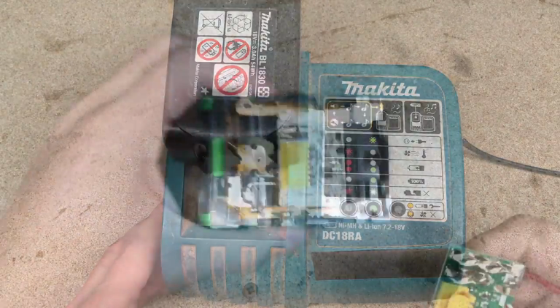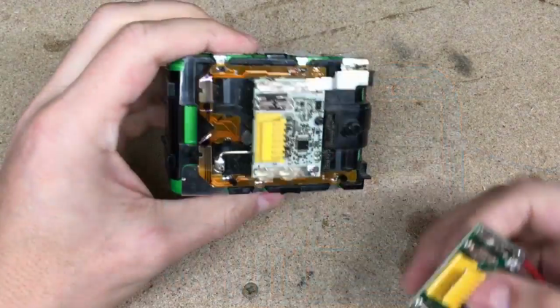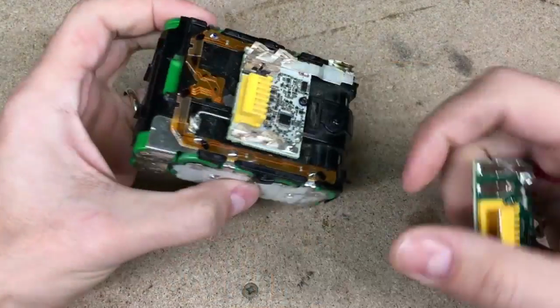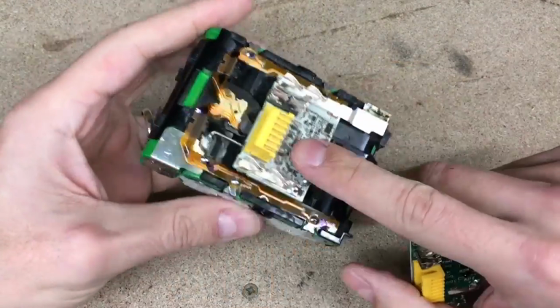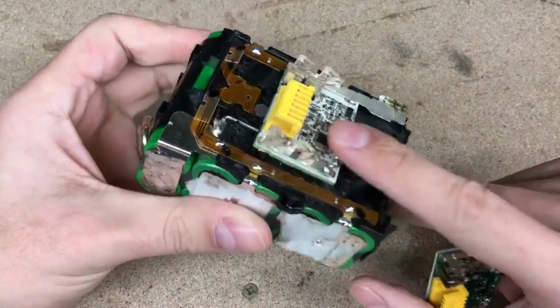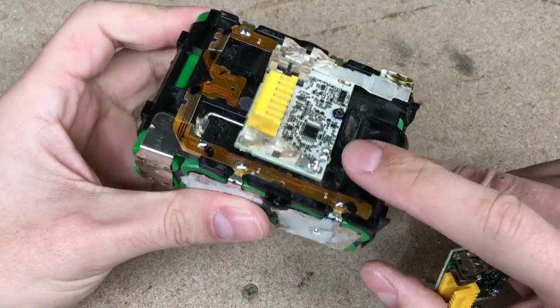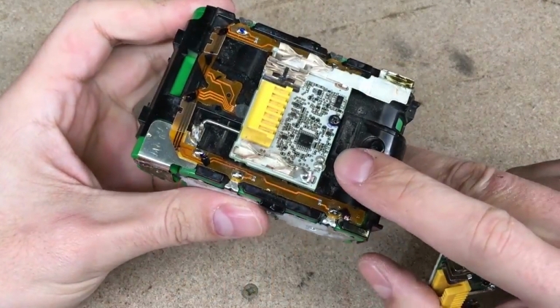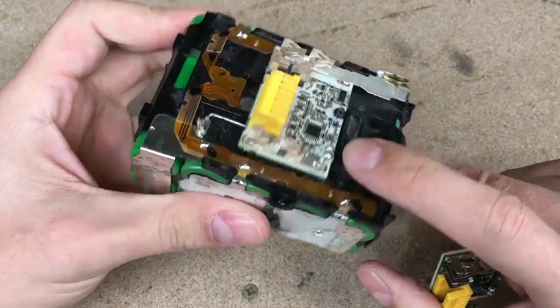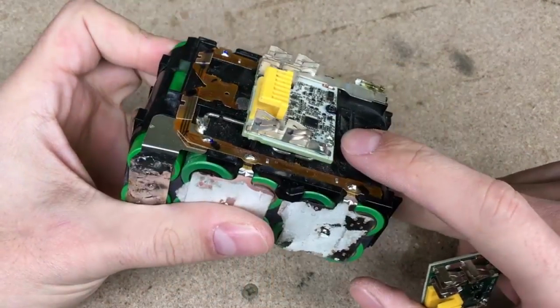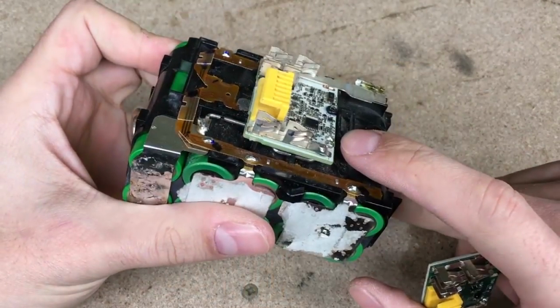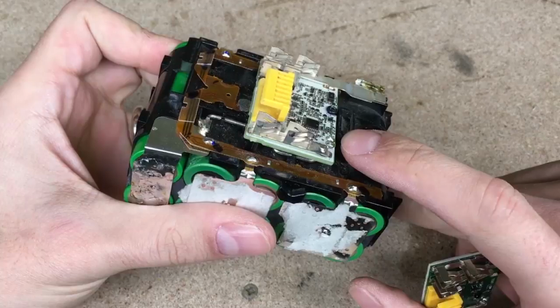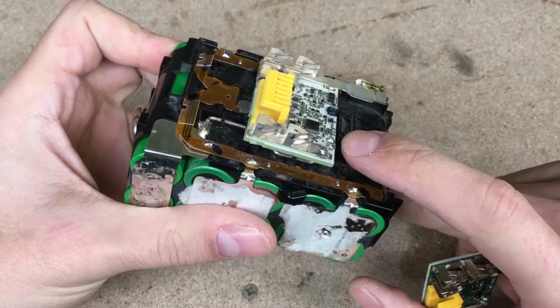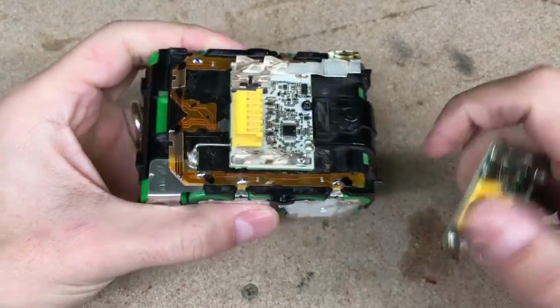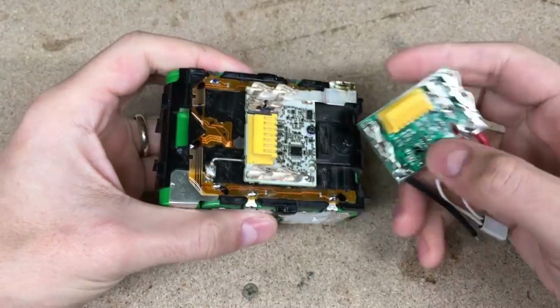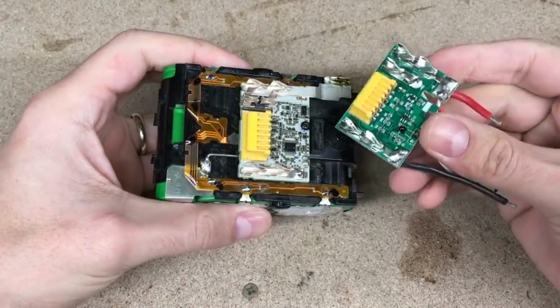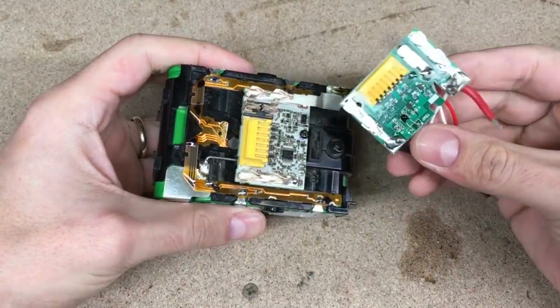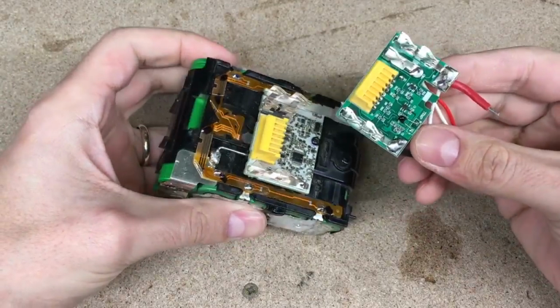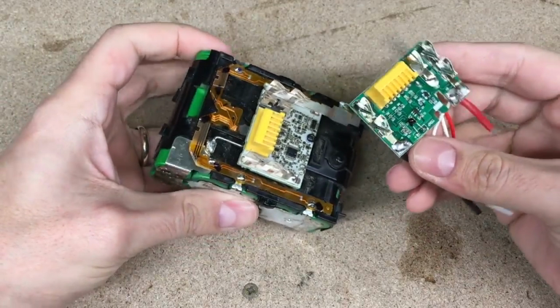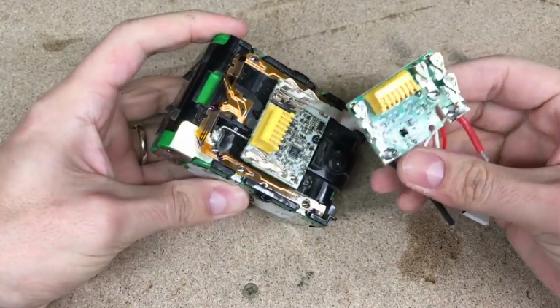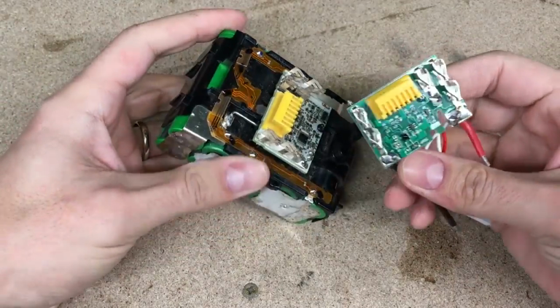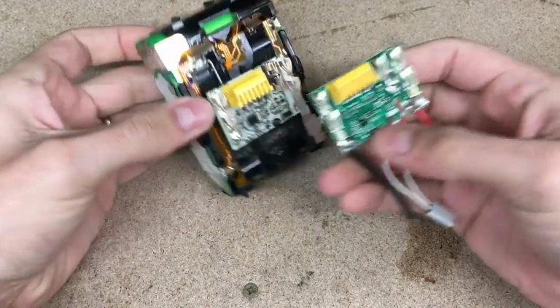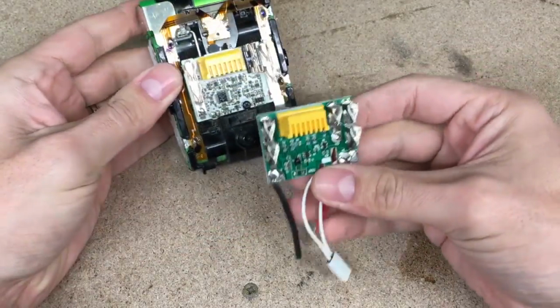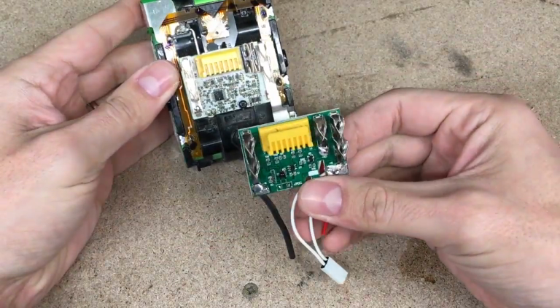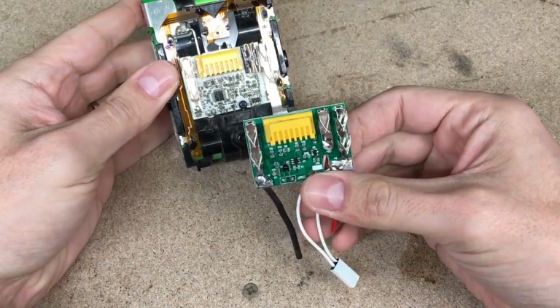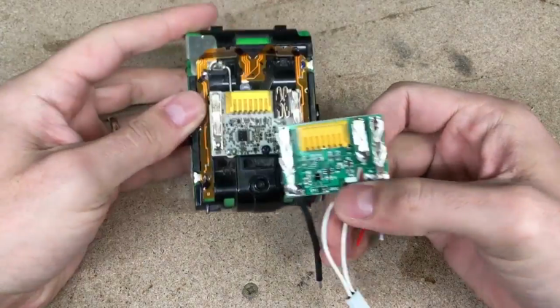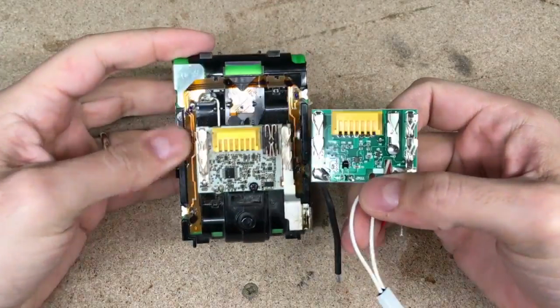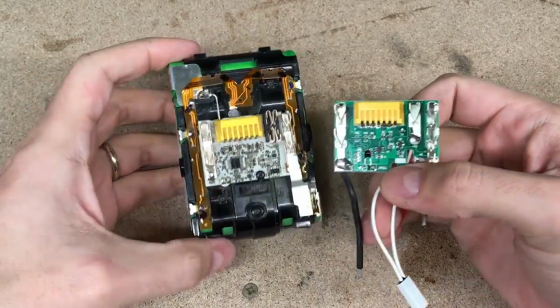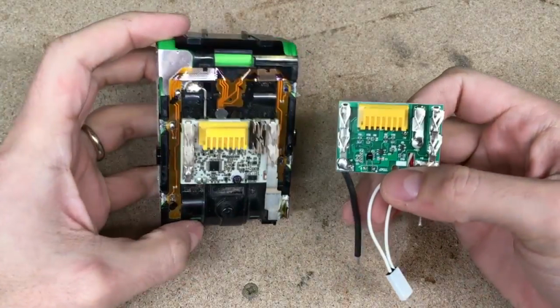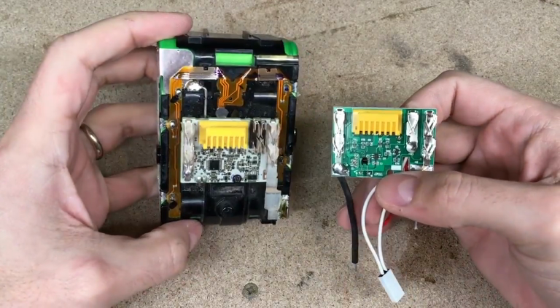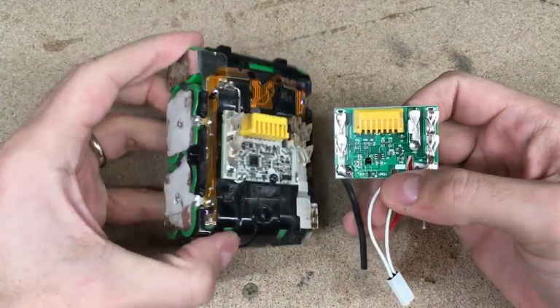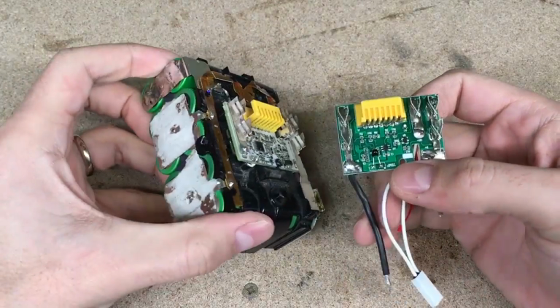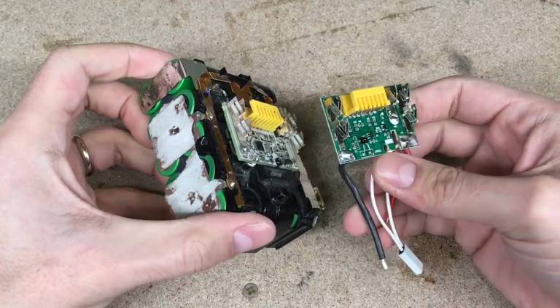So, if I want to use the regular Makita charger, I have to replace the triggered protection board. I found a replacement board on dangu.com for a few bucks. I'll leave a link in the description if you'll need this protection circuit too.